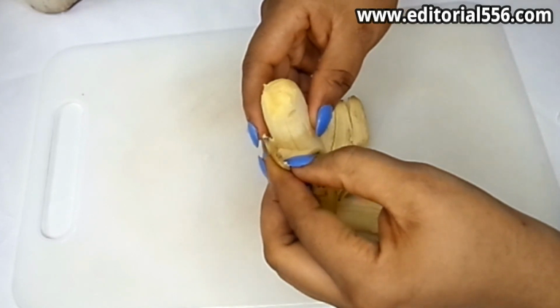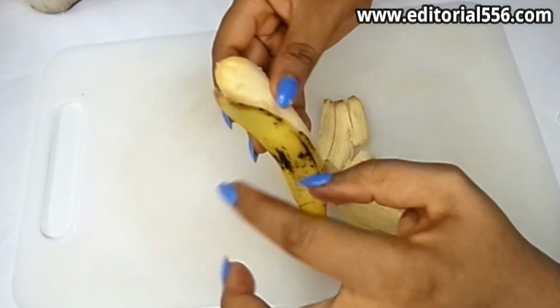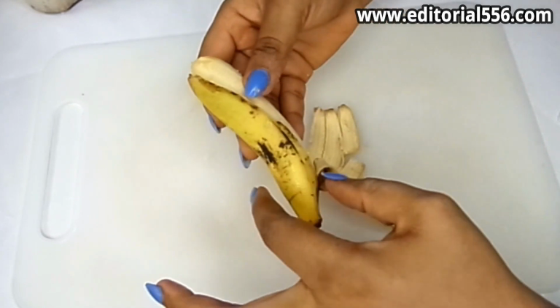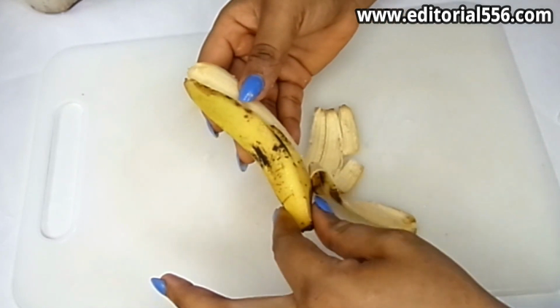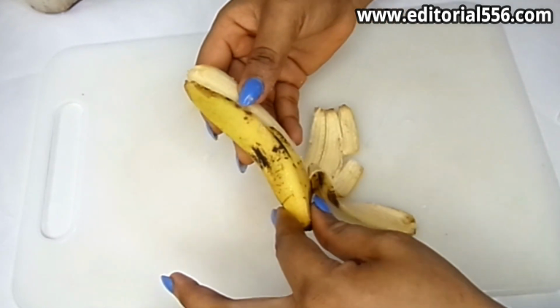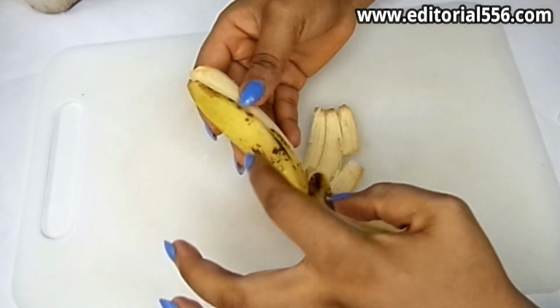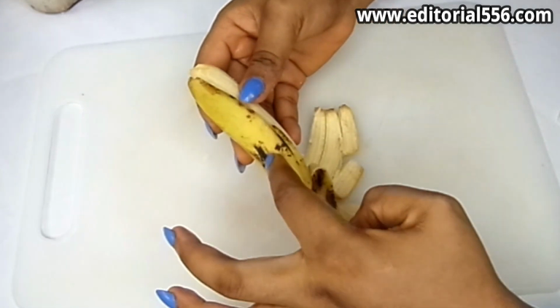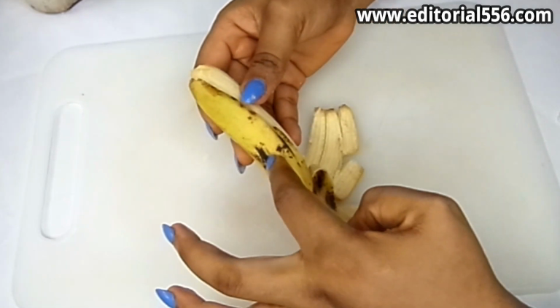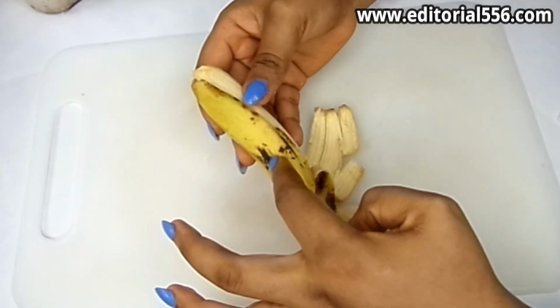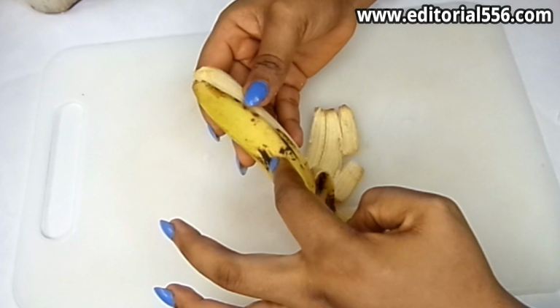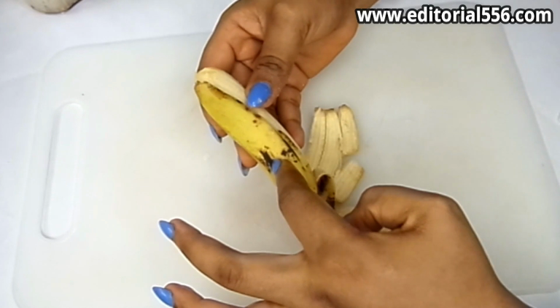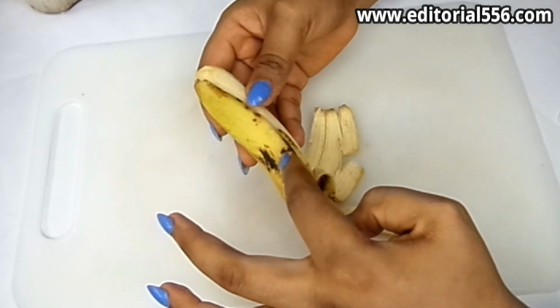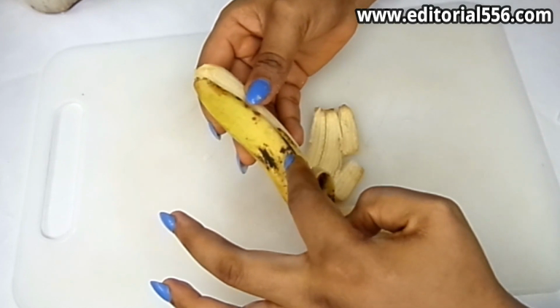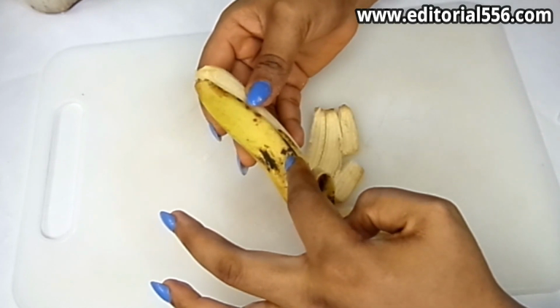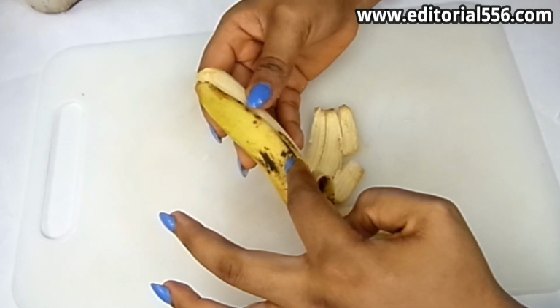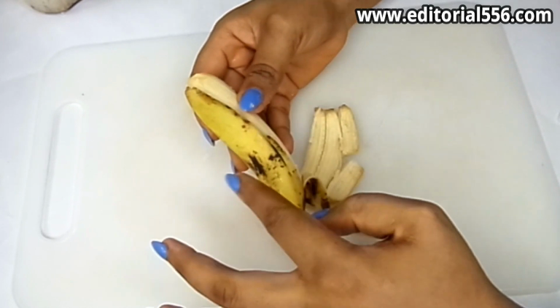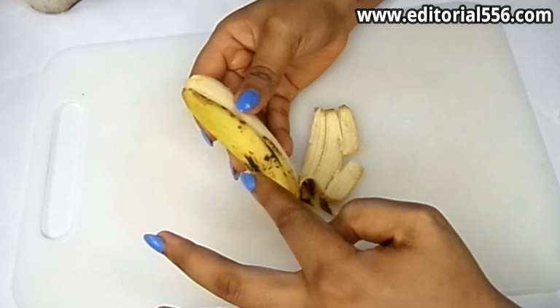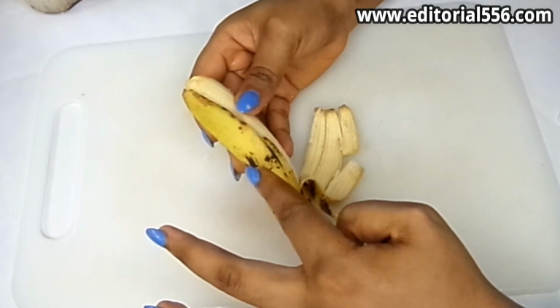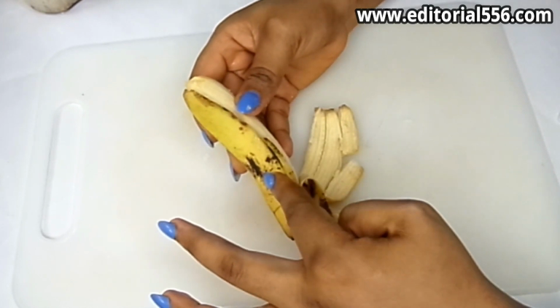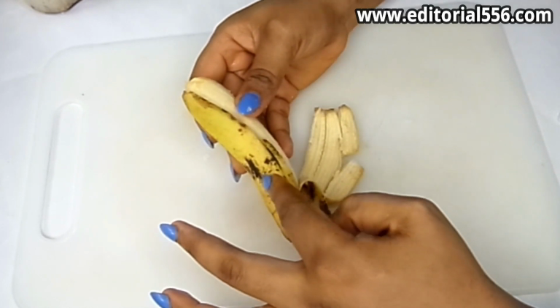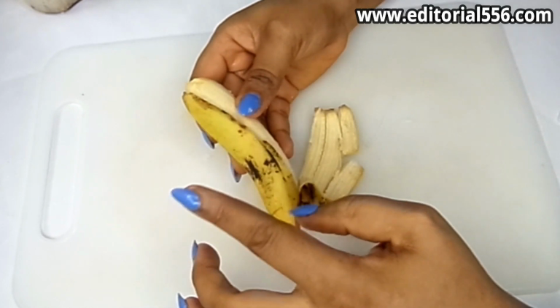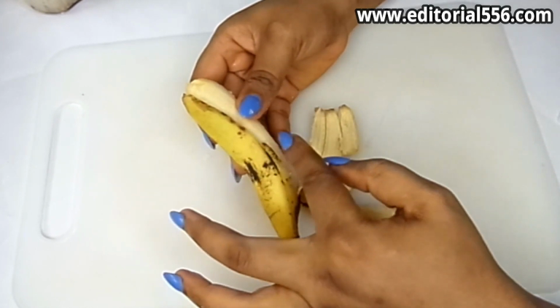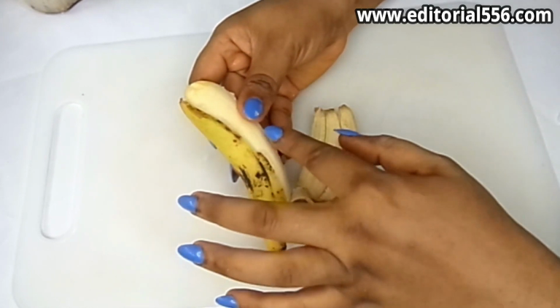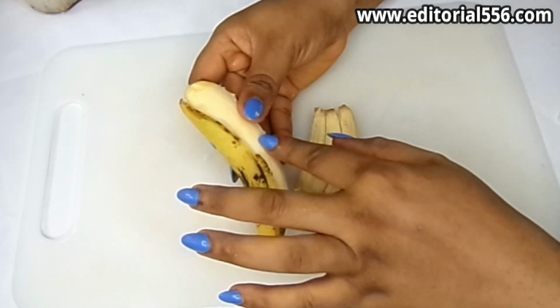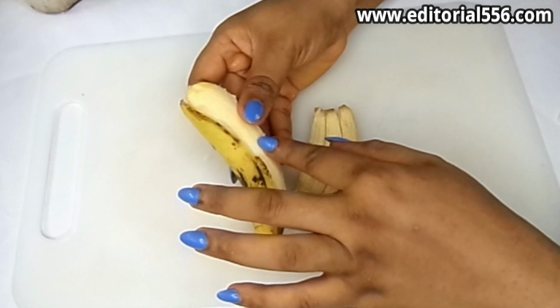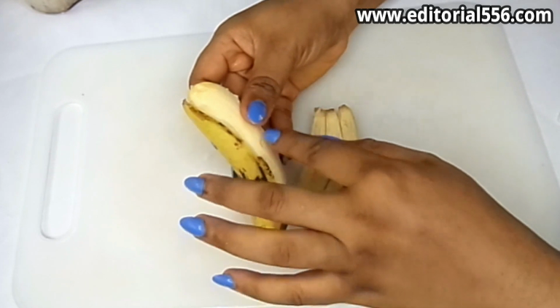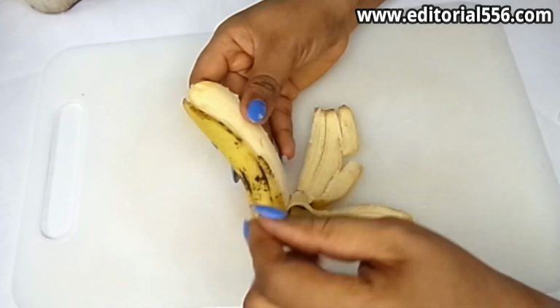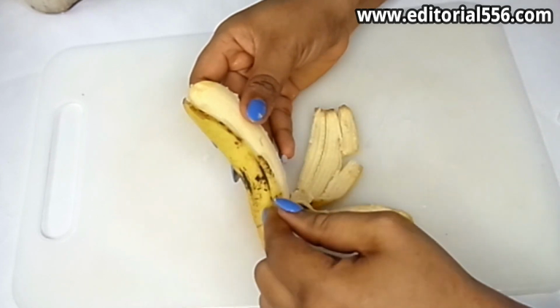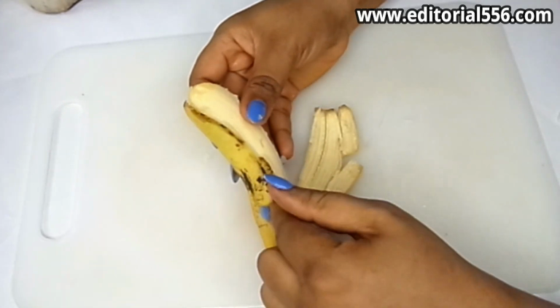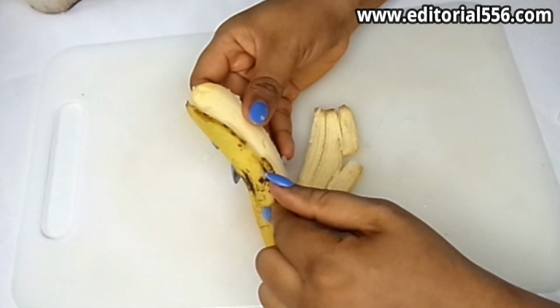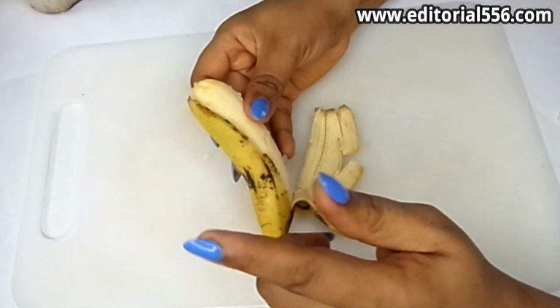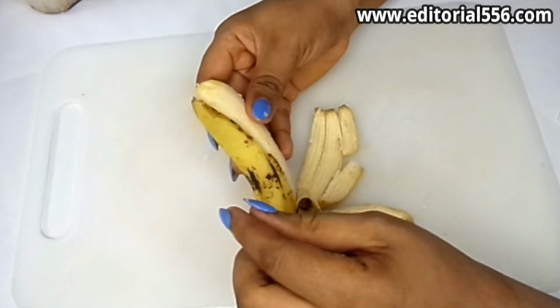So what I'm going to do now is peel the banana, get the banana skin and the banana meat, and put it inside my blender and blend.